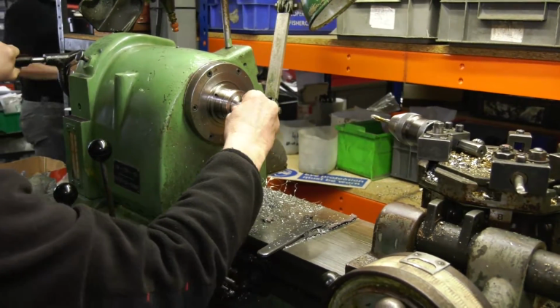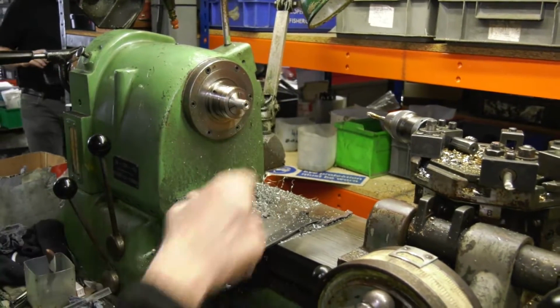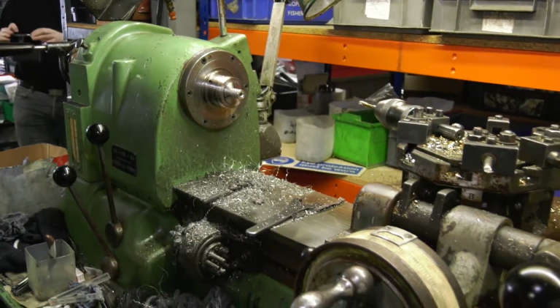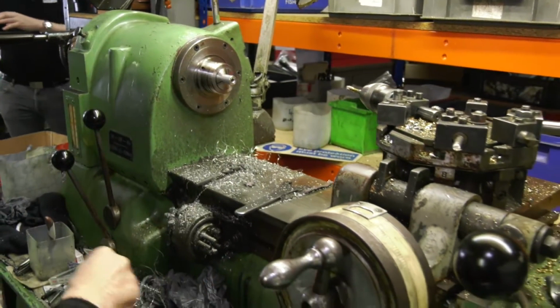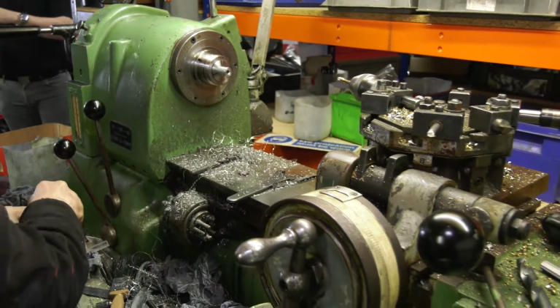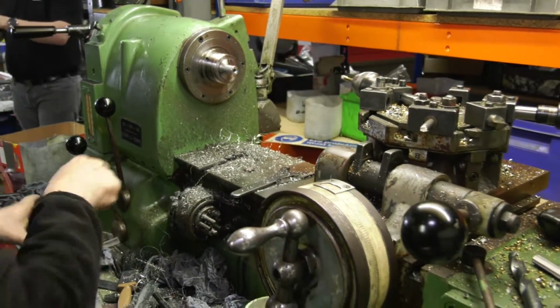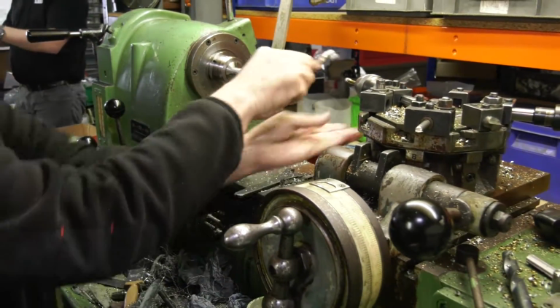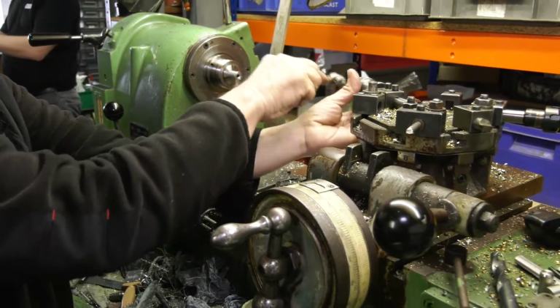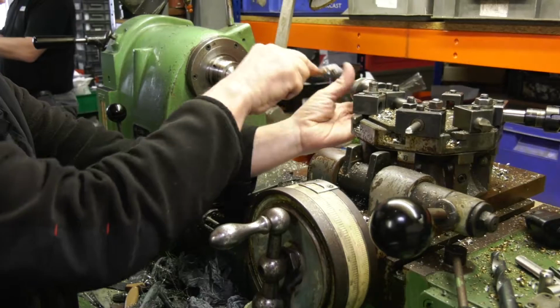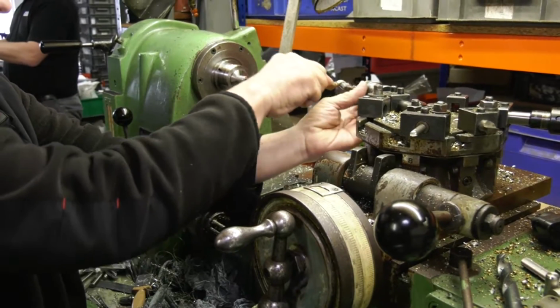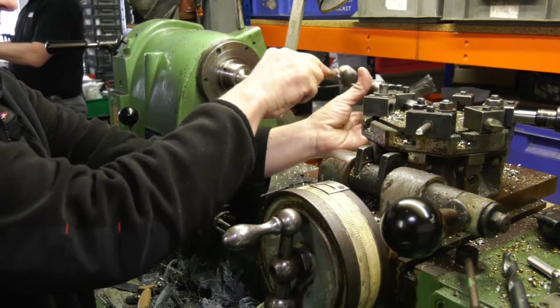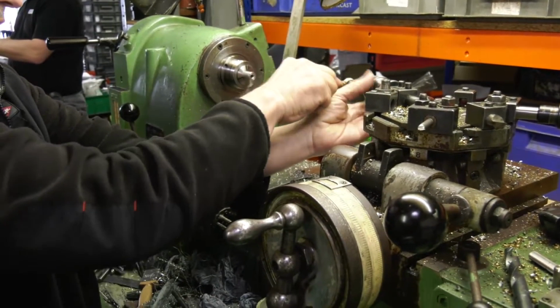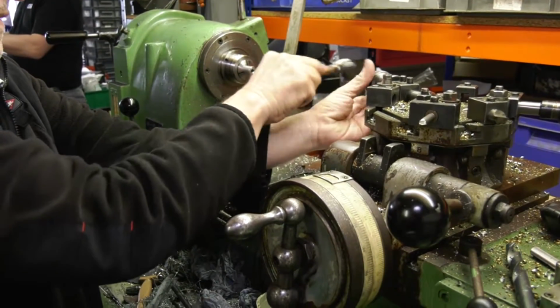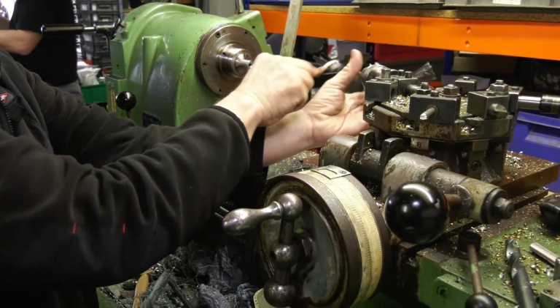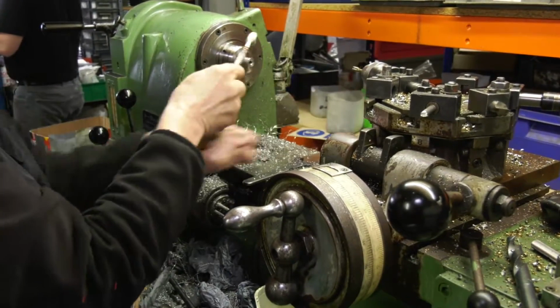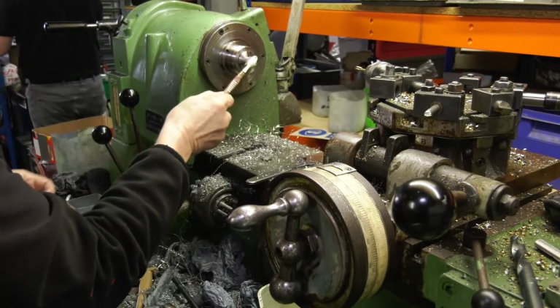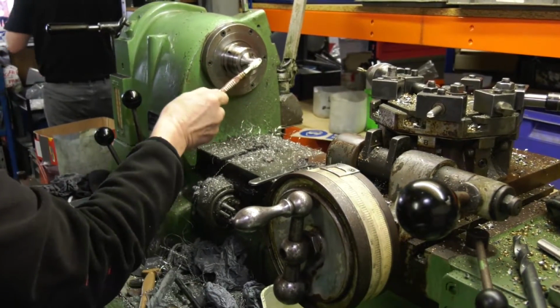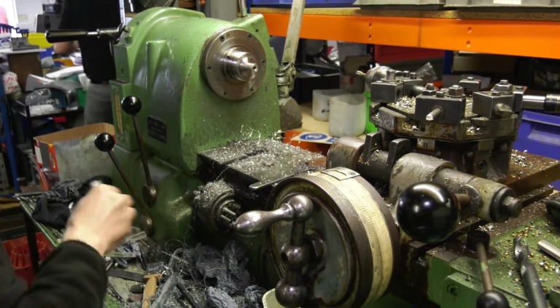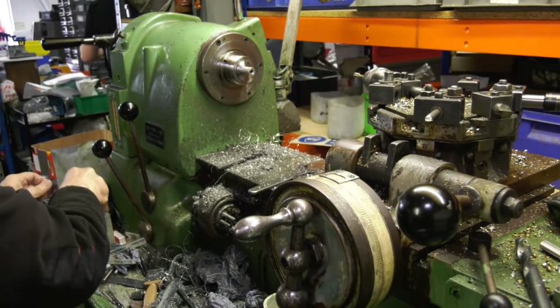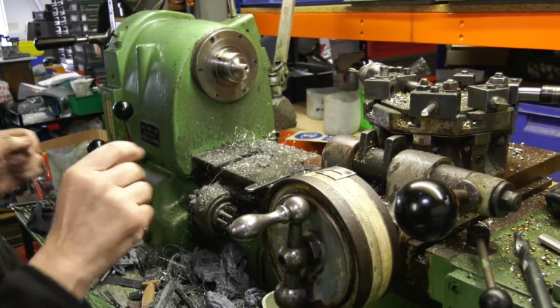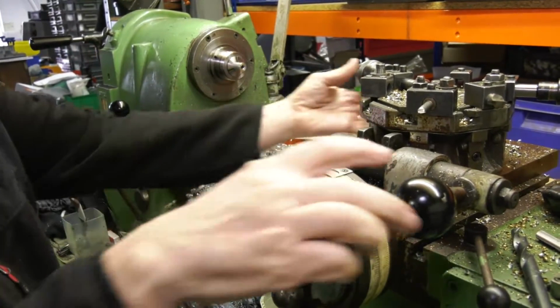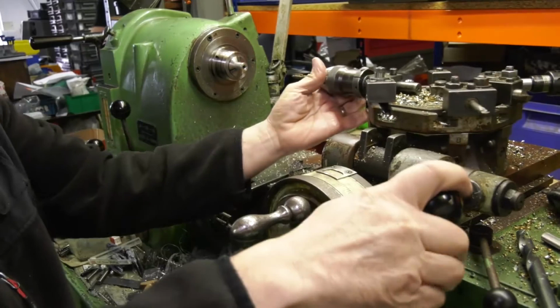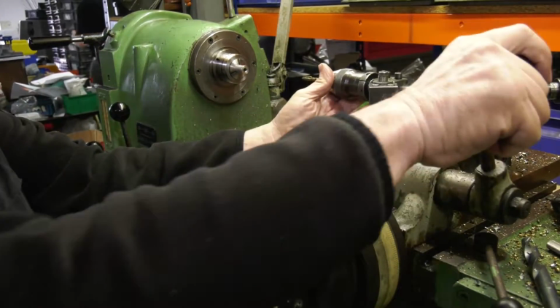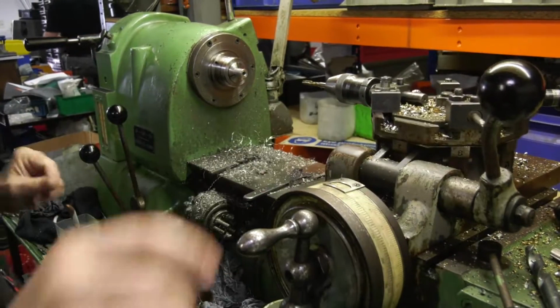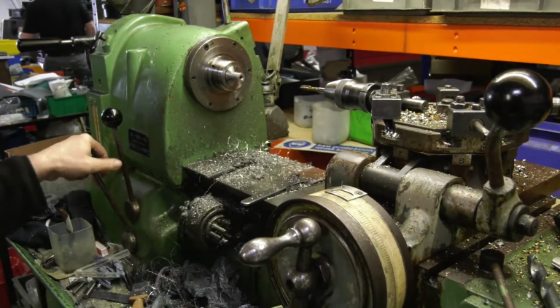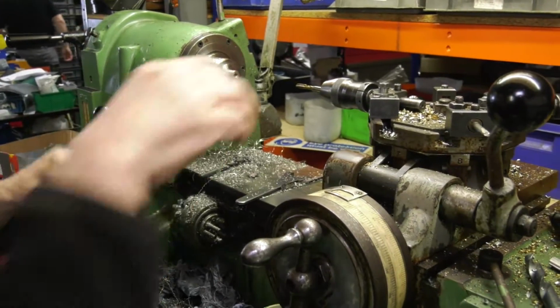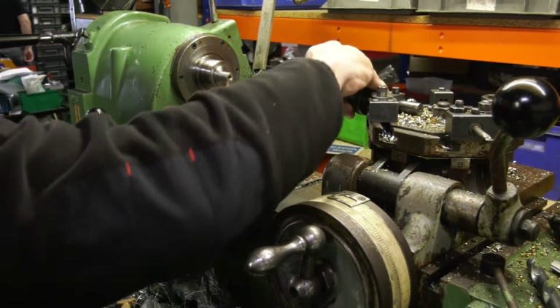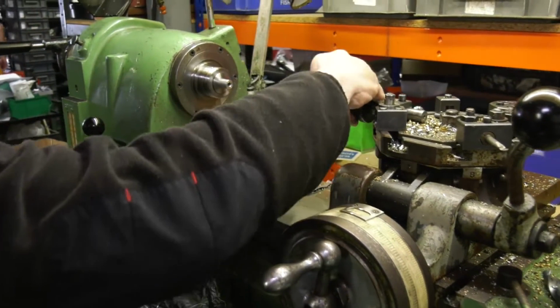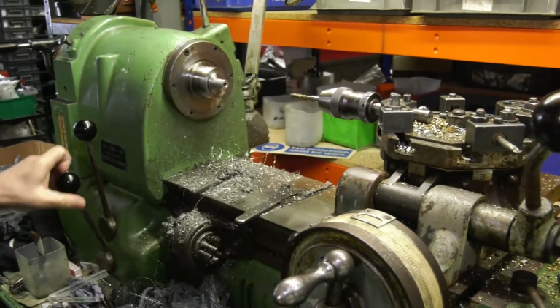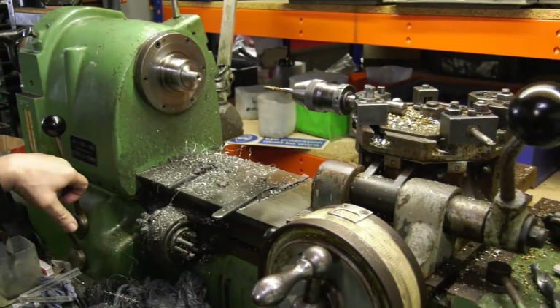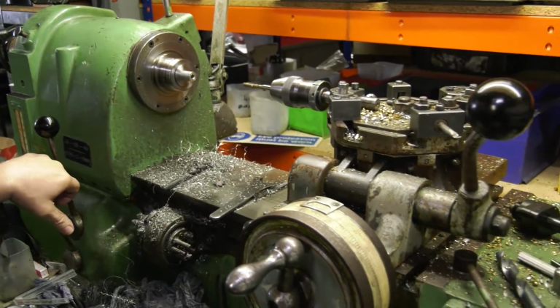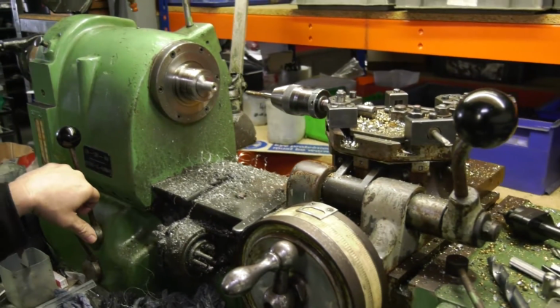Put some coolant on that. Bring it in. Up. Ready? Hands going in.